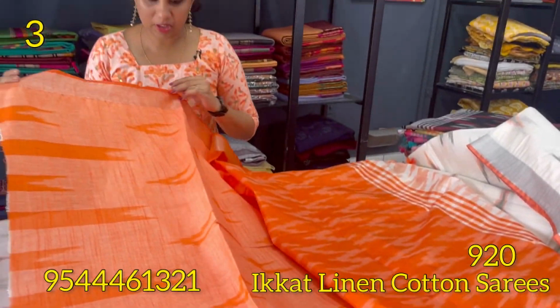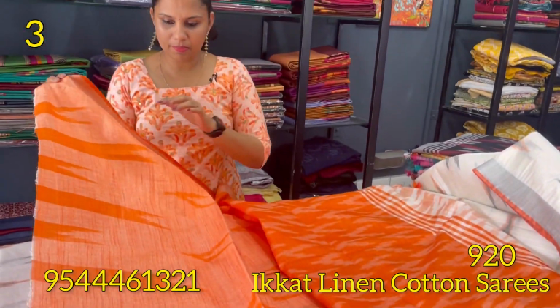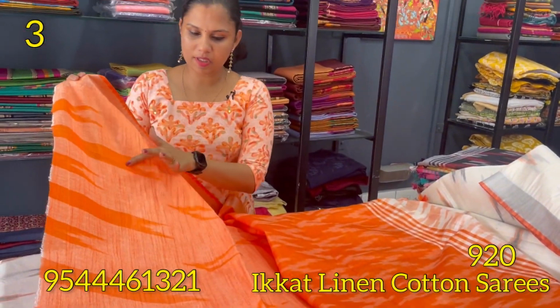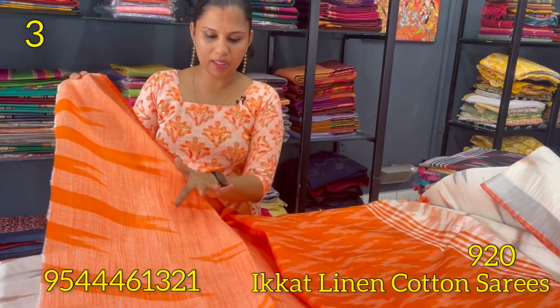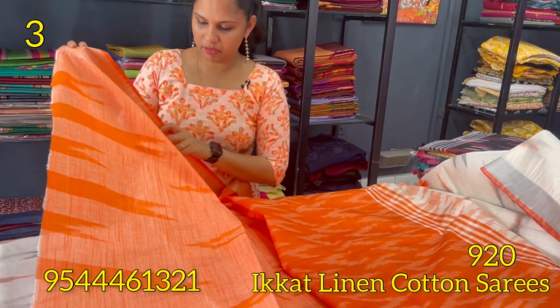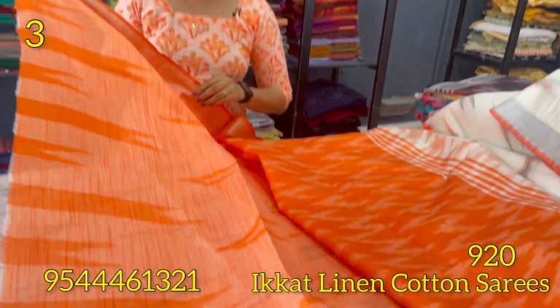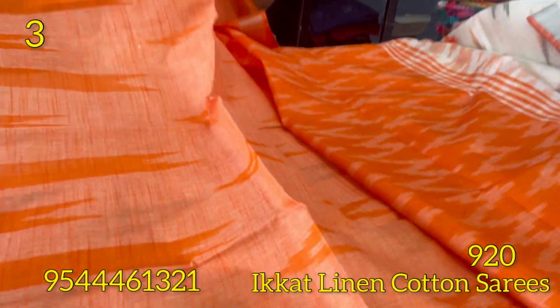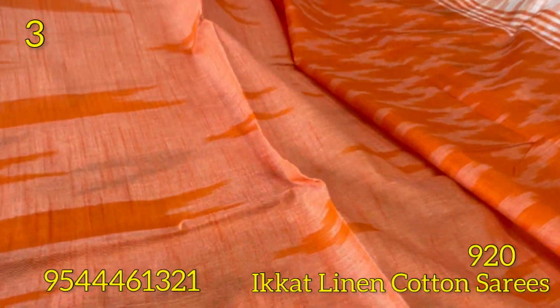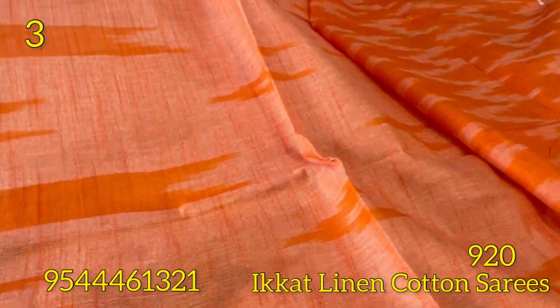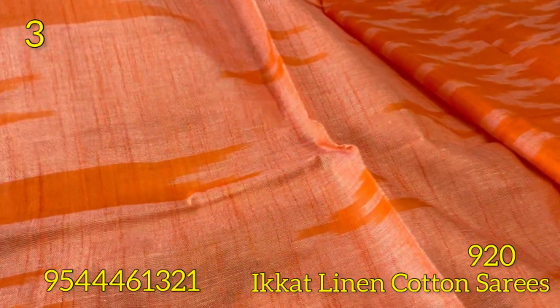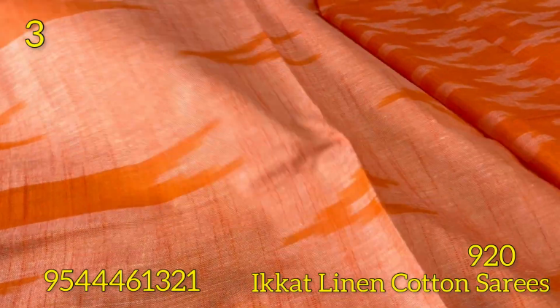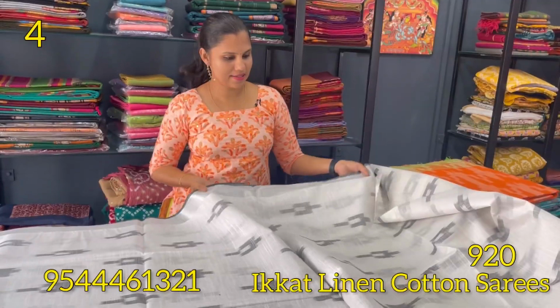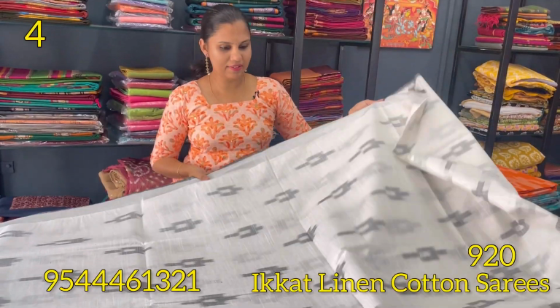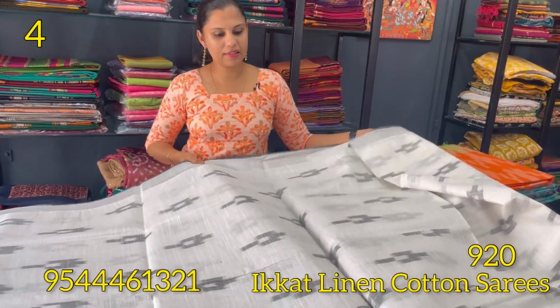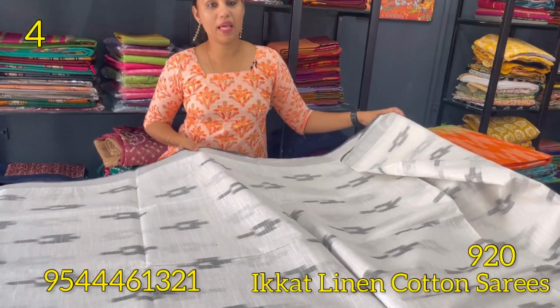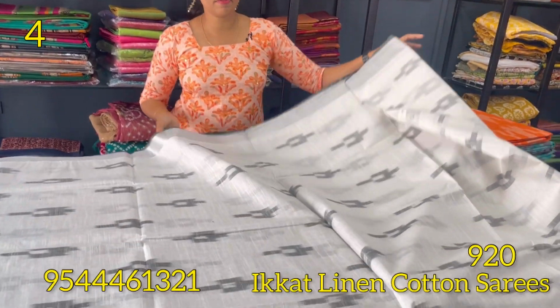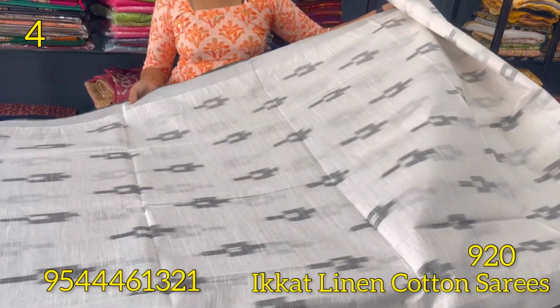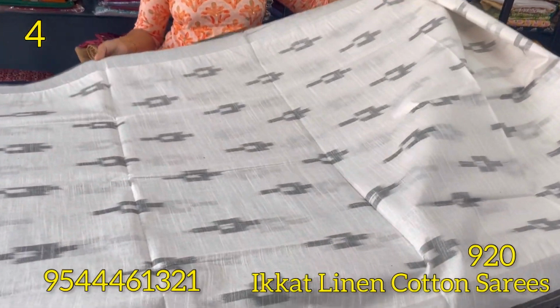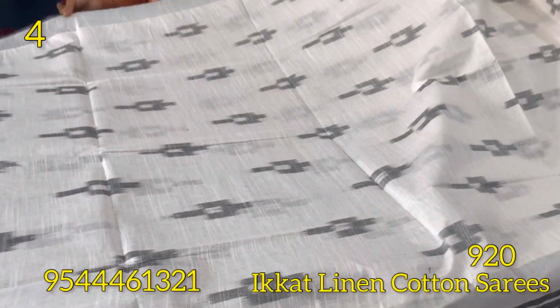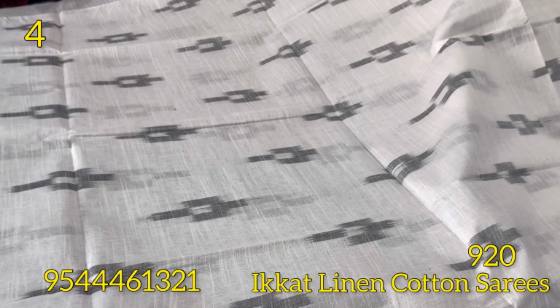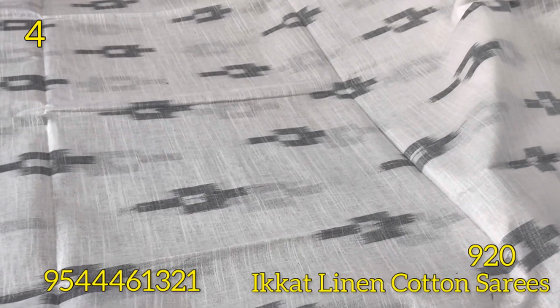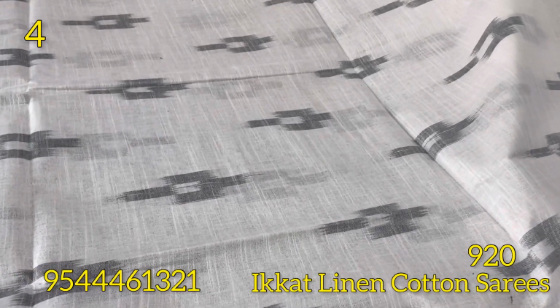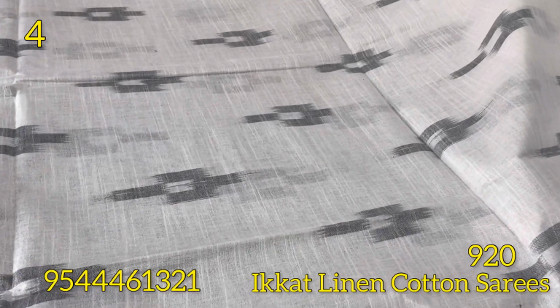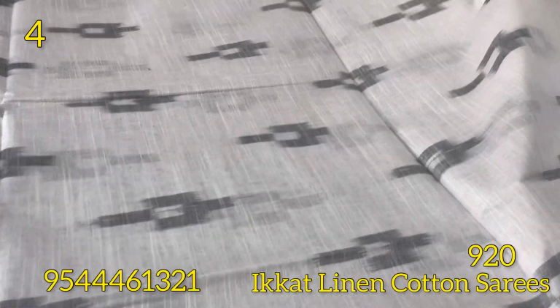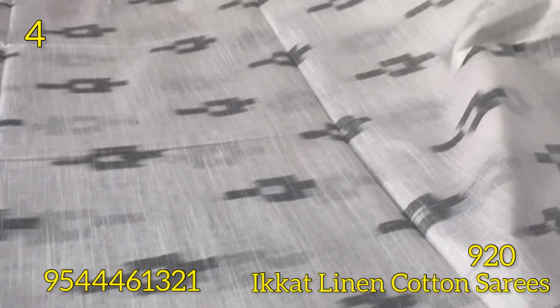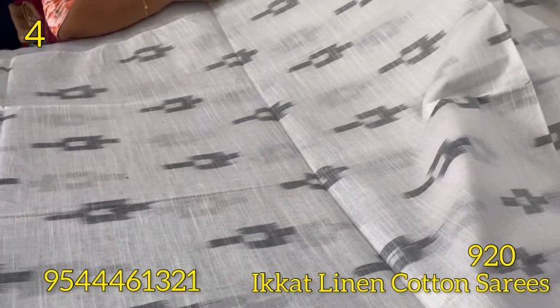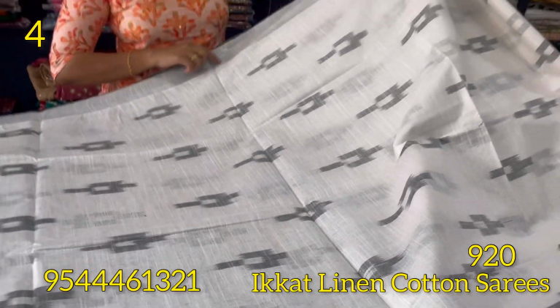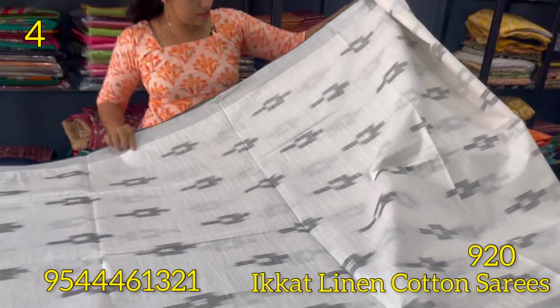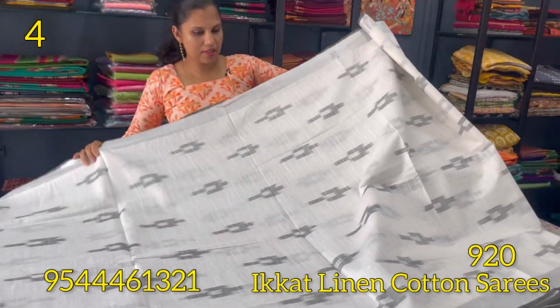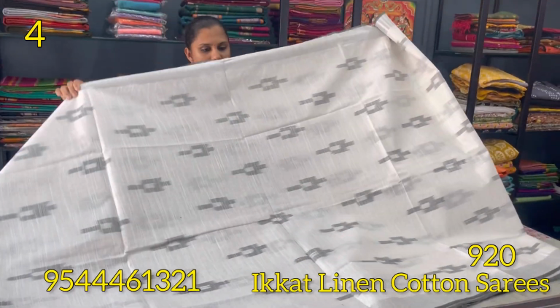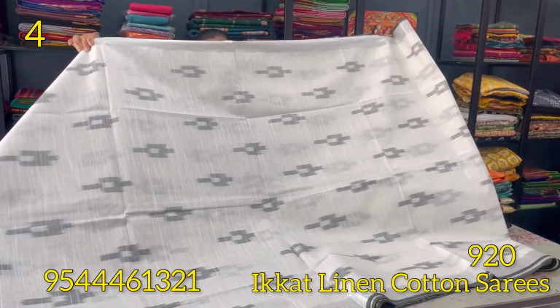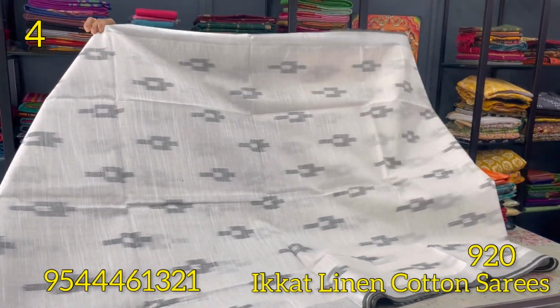The next shade is a black and white color combination. This is a self-weaving pattern. The silver zari borders are on both sides.